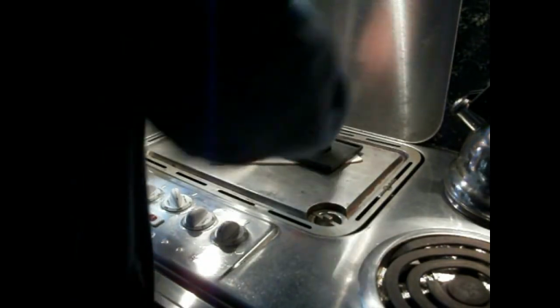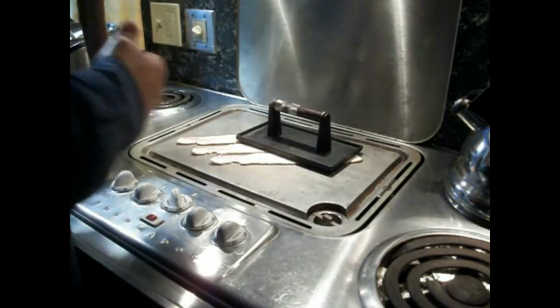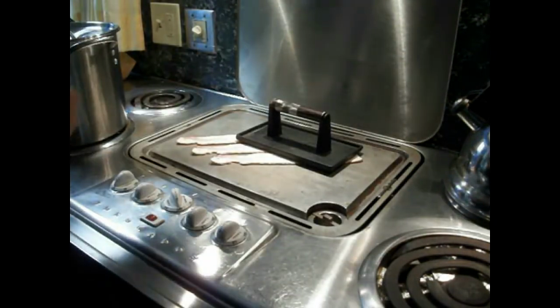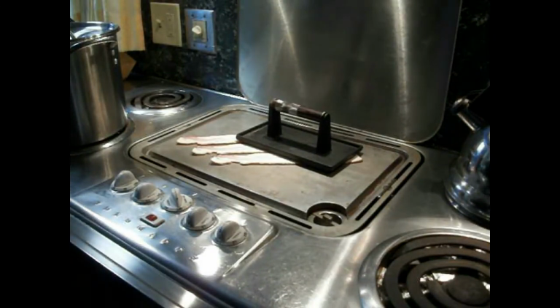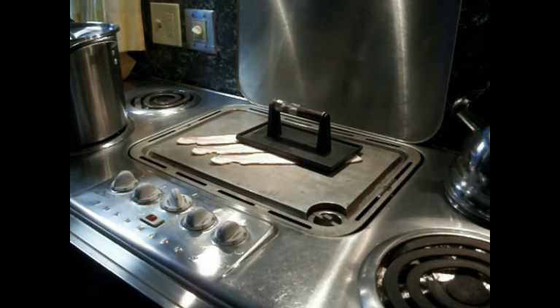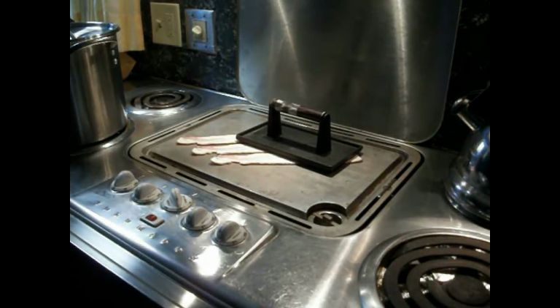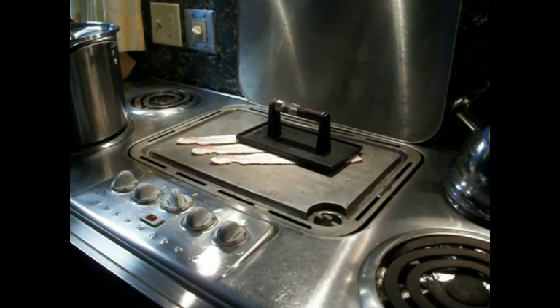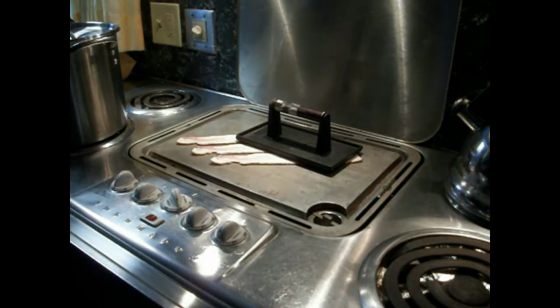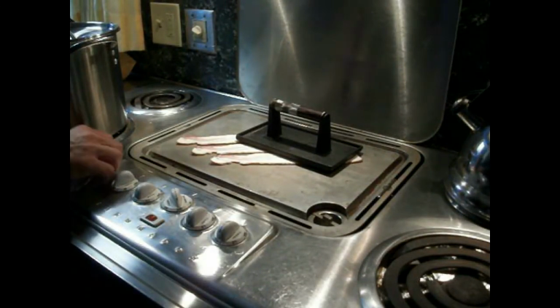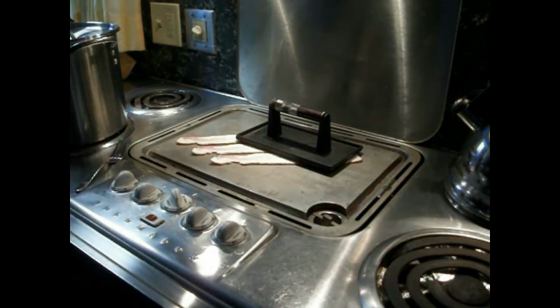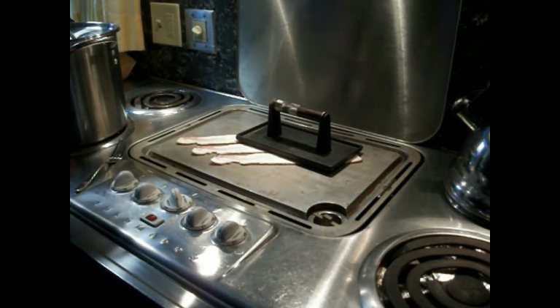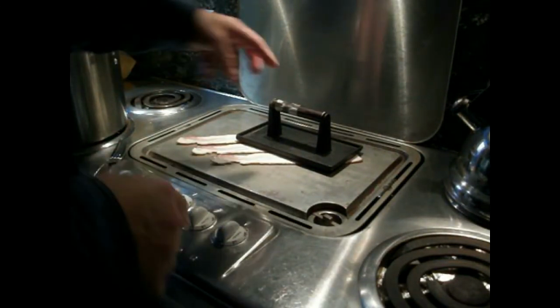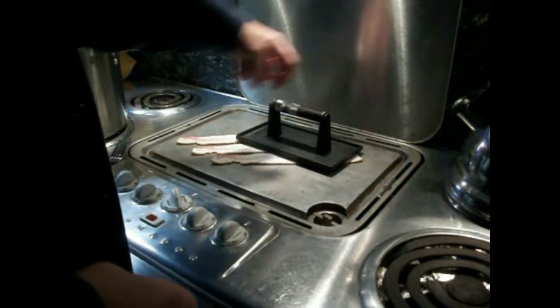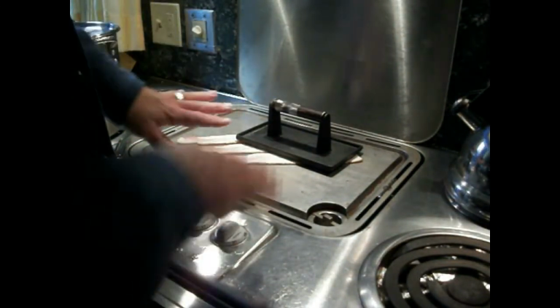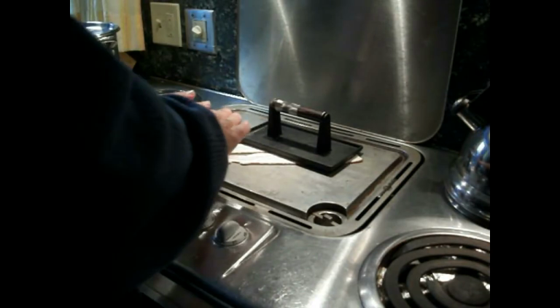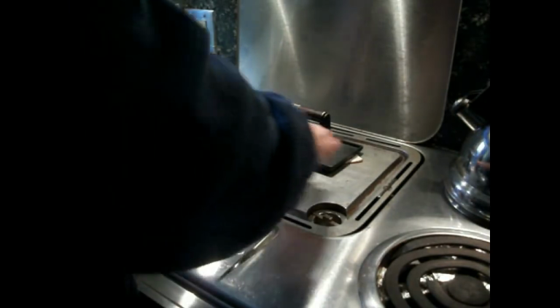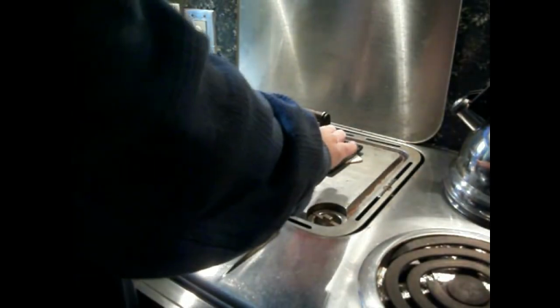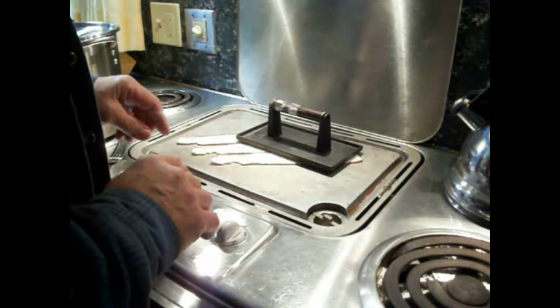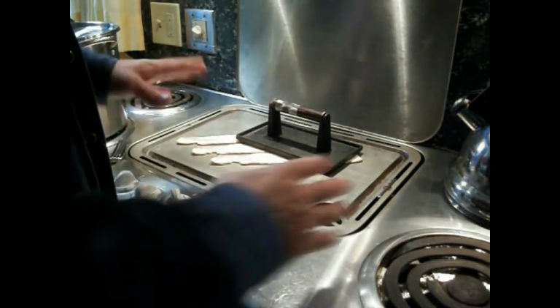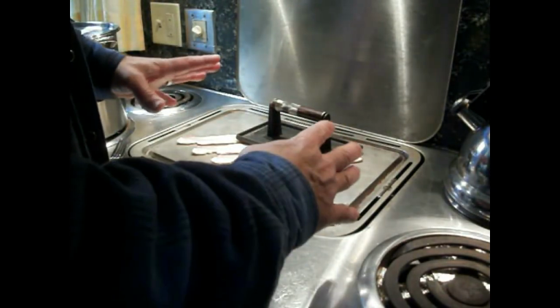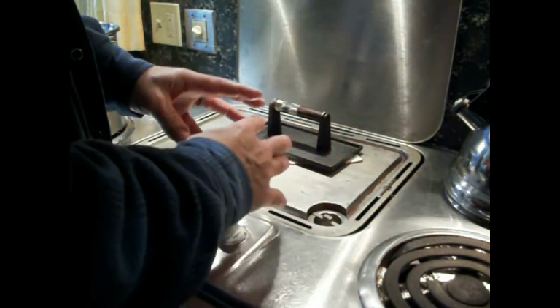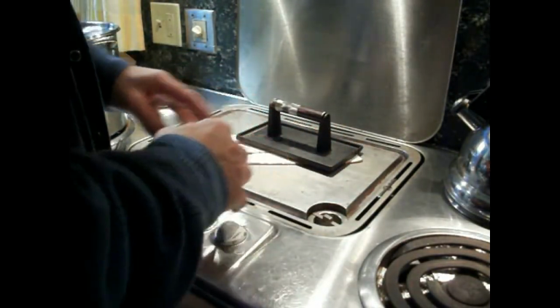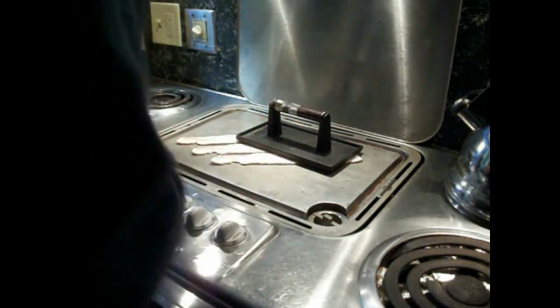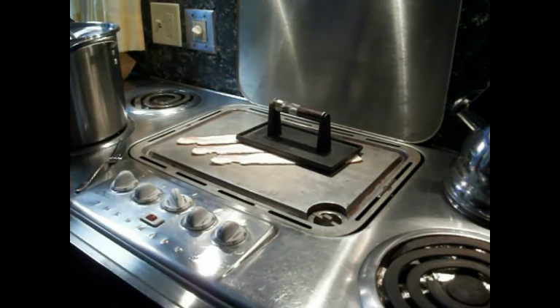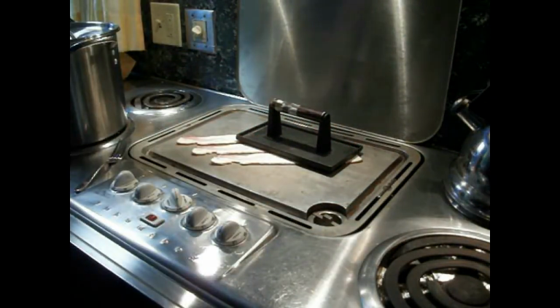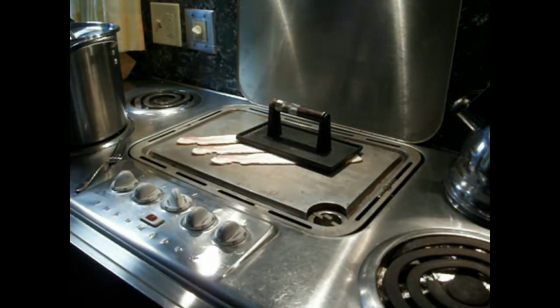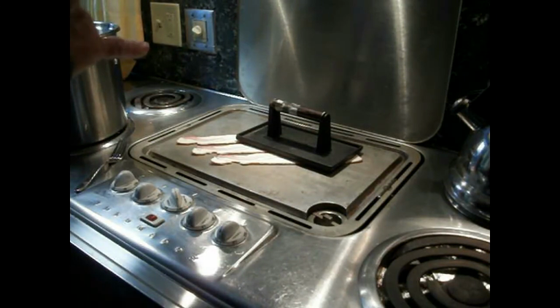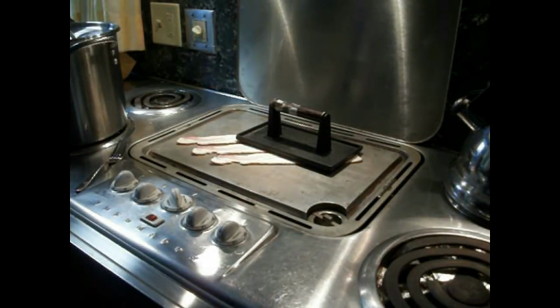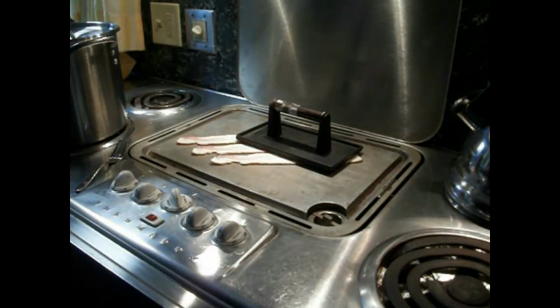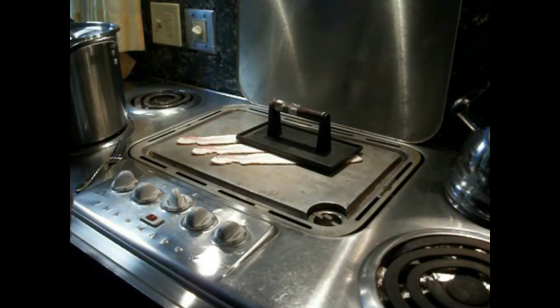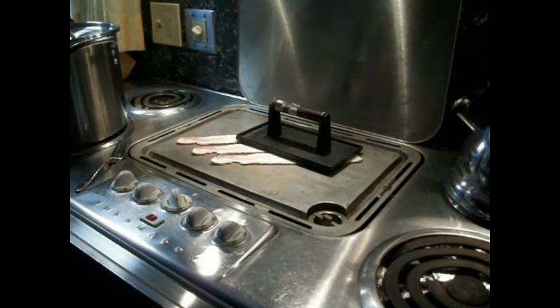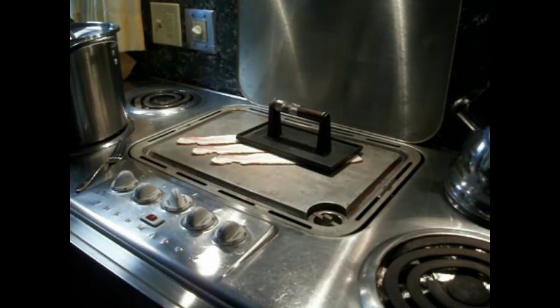We'll just leave that on there. Once that gets frying good, we'll kind of move this around to keep the bacon flat. Otherwise it shrinks up. So that's the idea behind that.